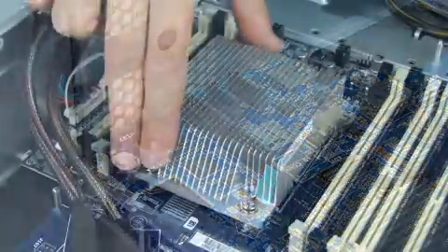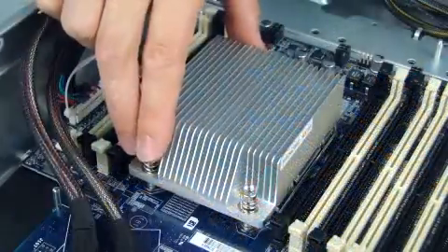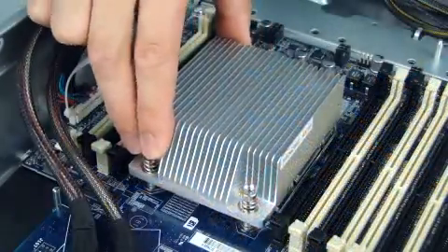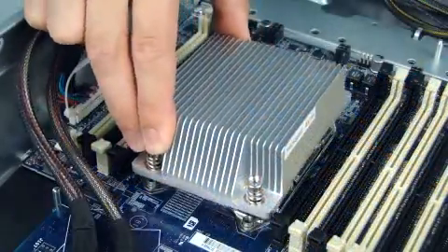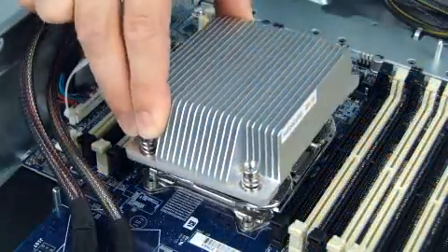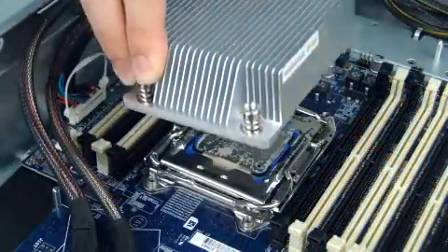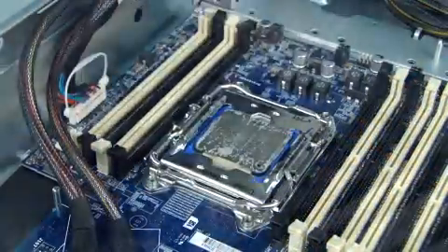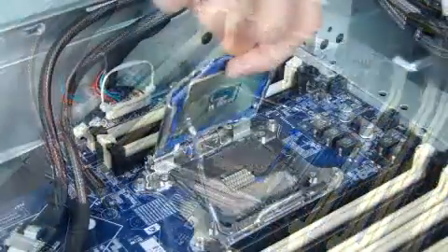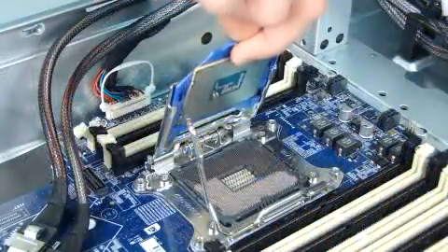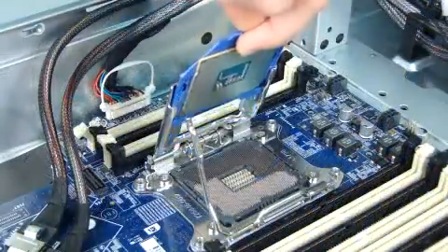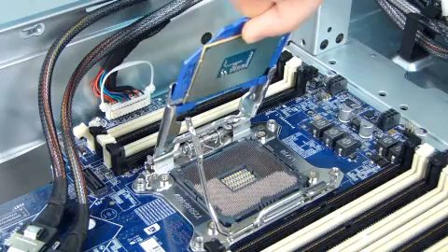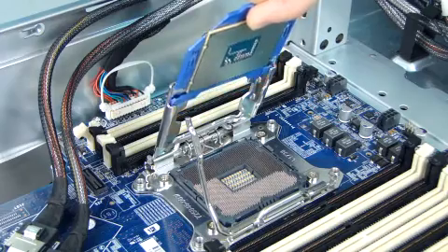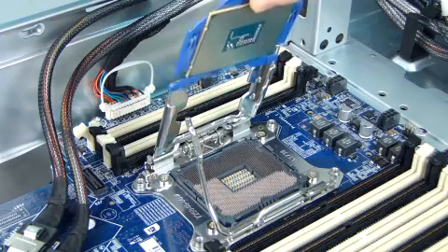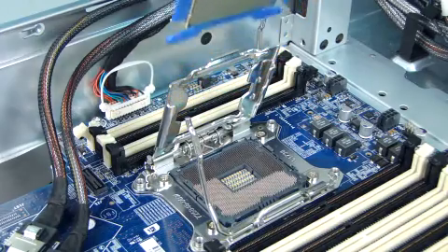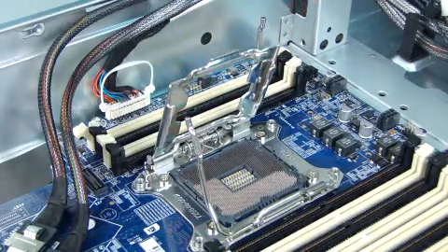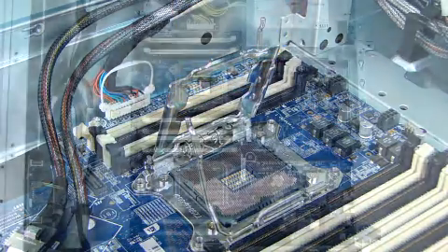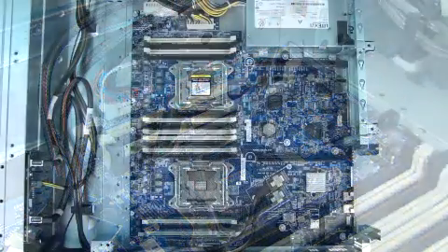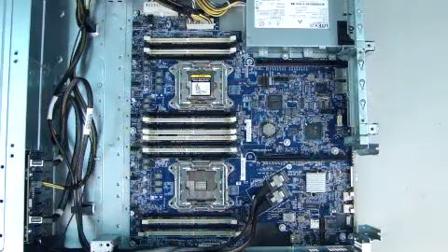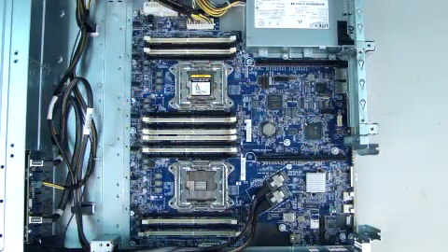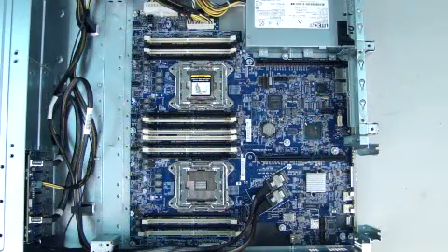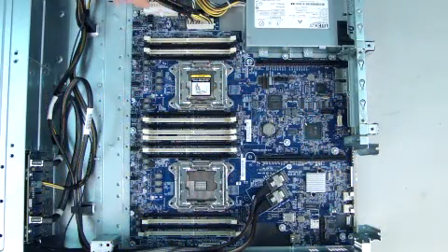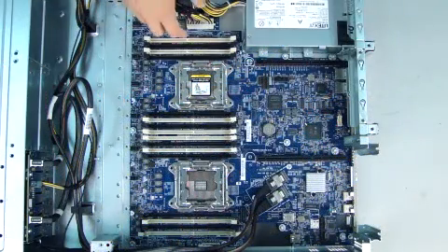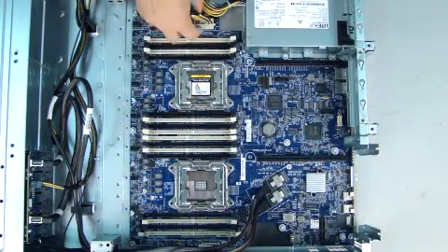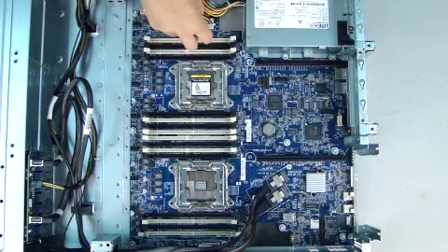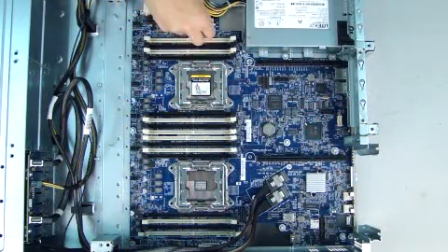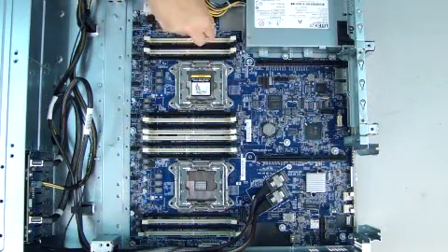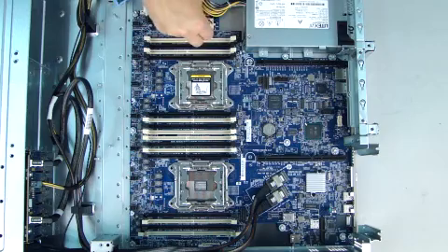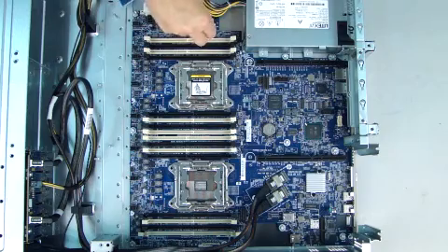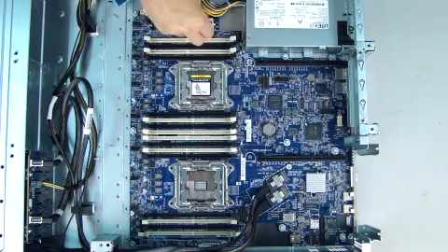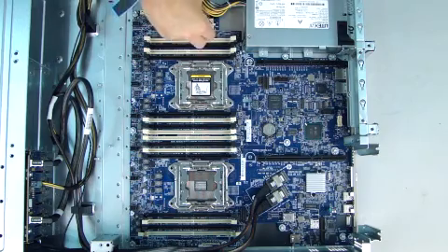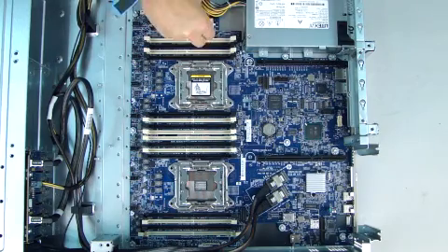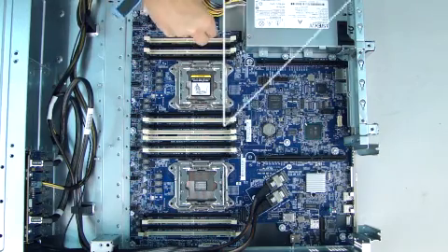Remove the heat sinks and processors. Remove all cables connected to the system board, noting their location for reinstallation.